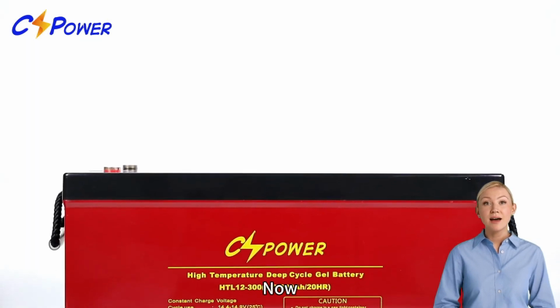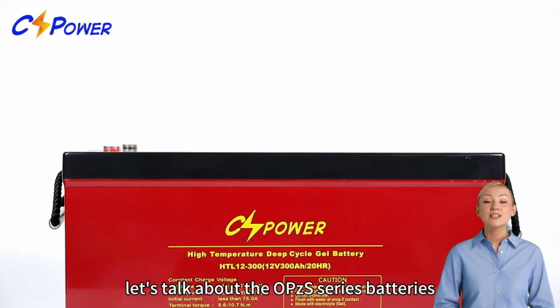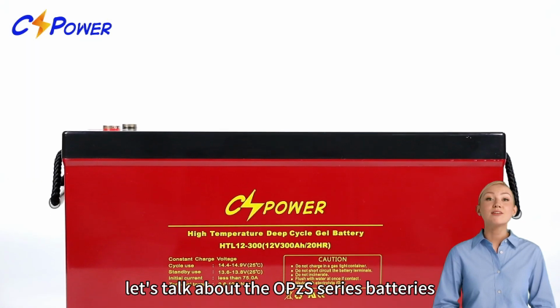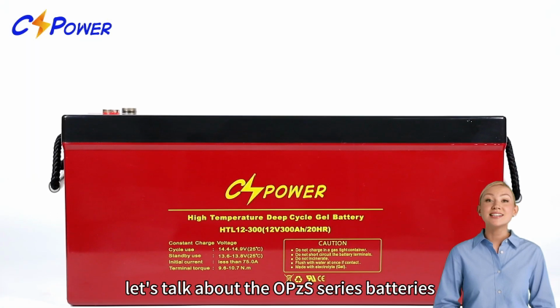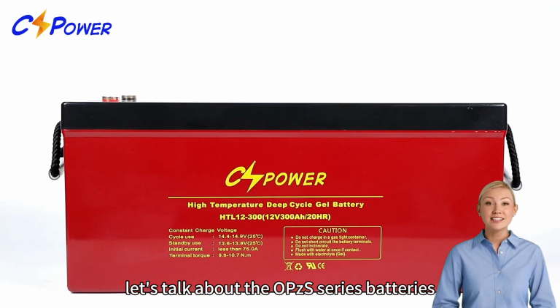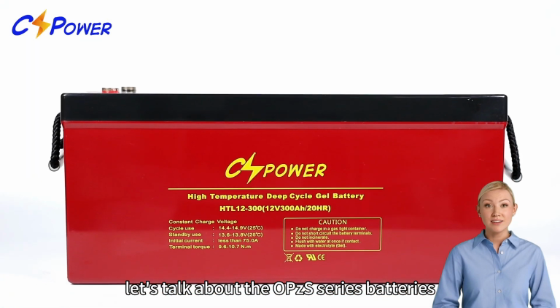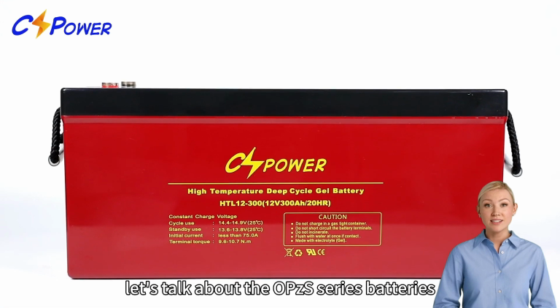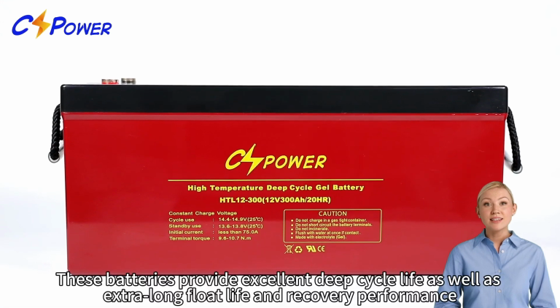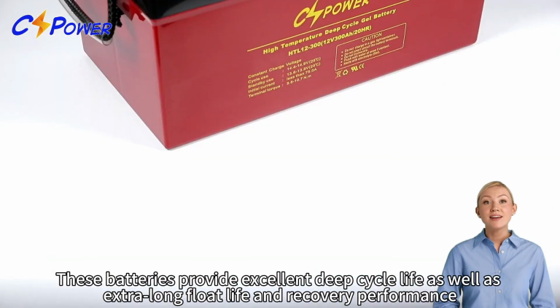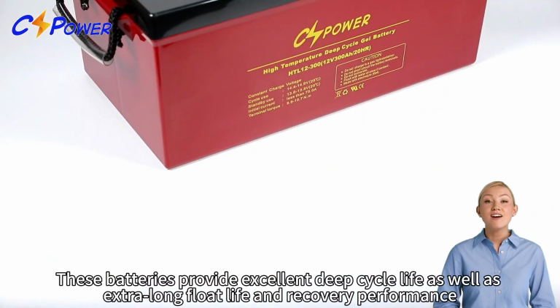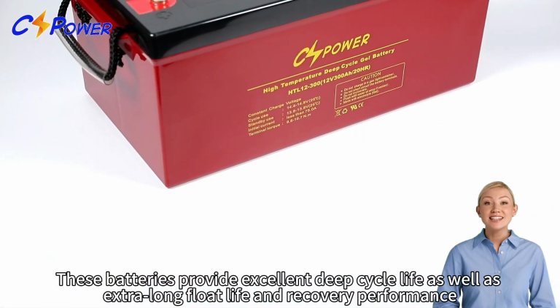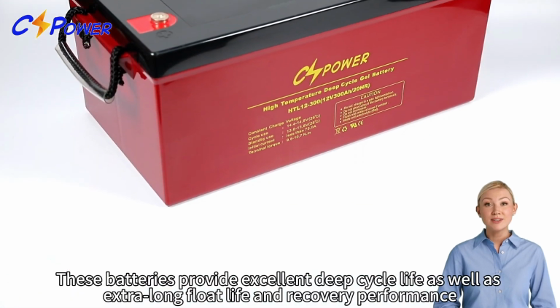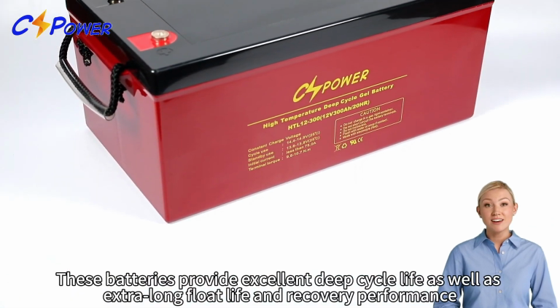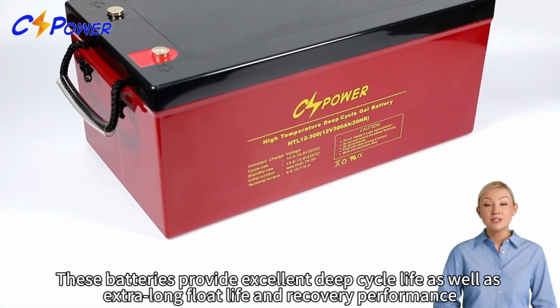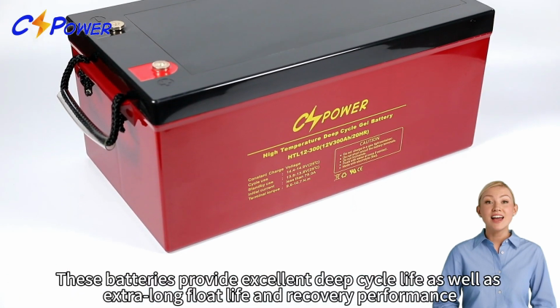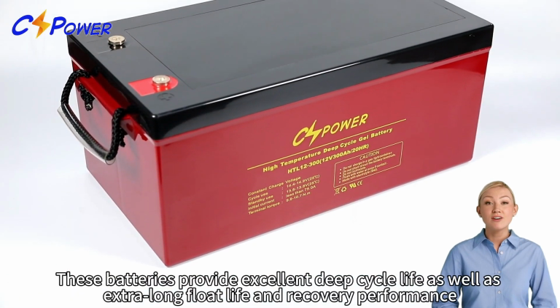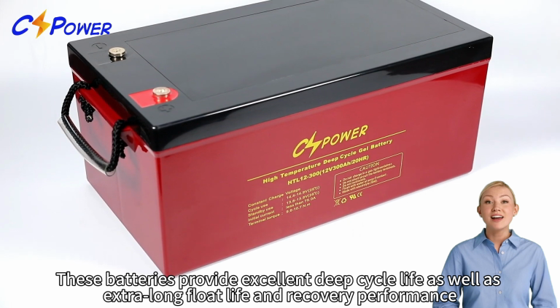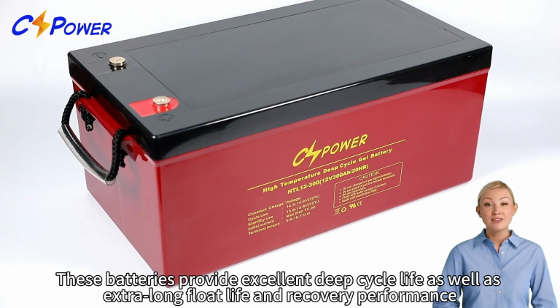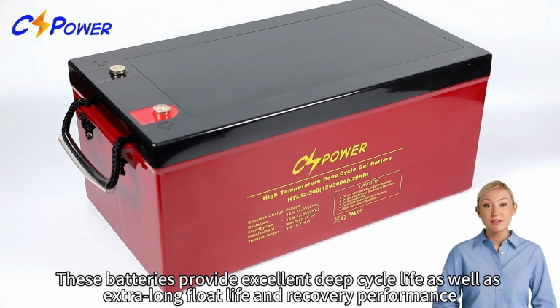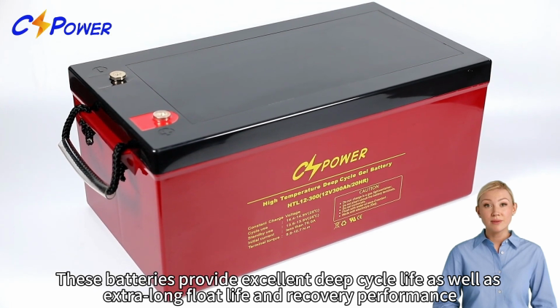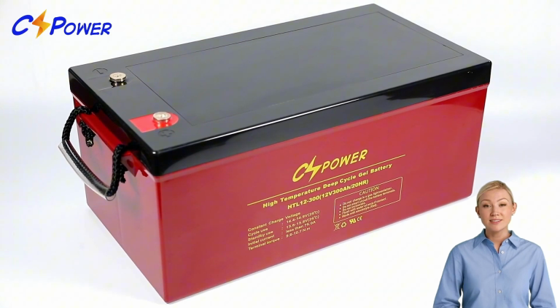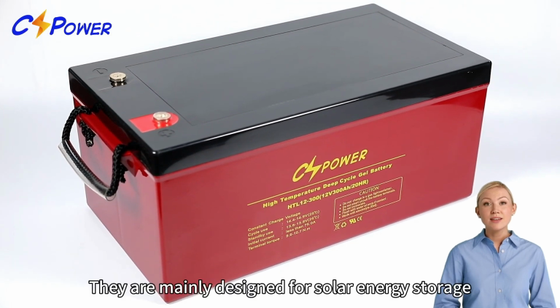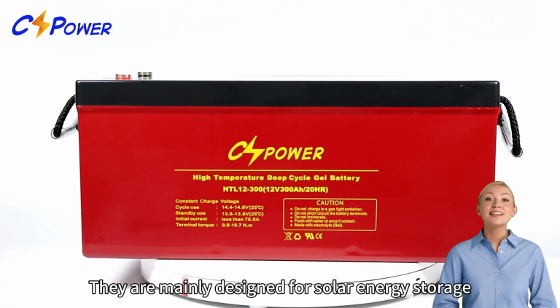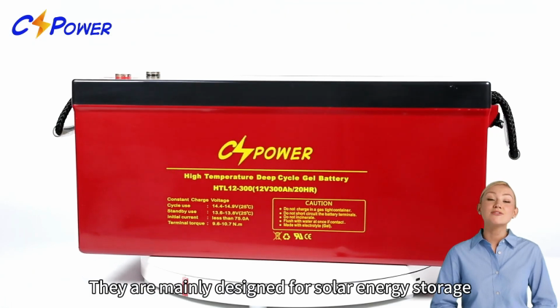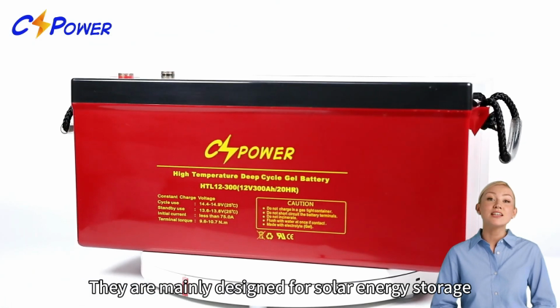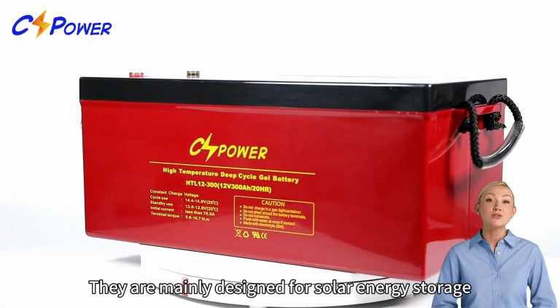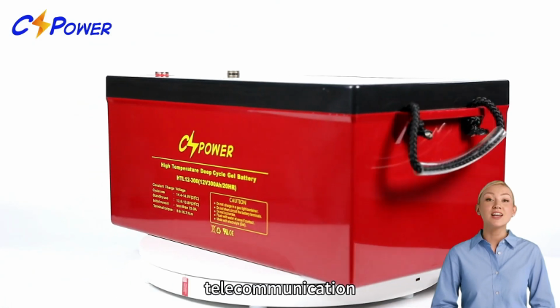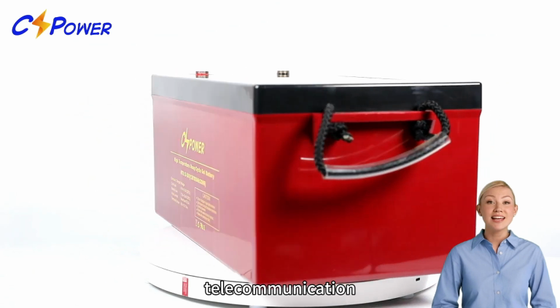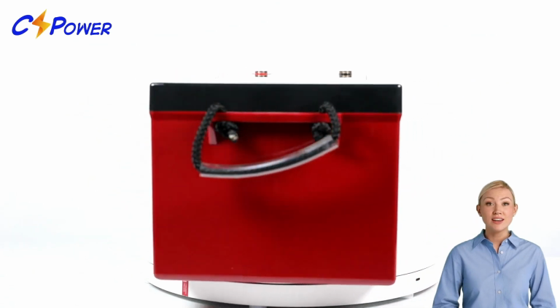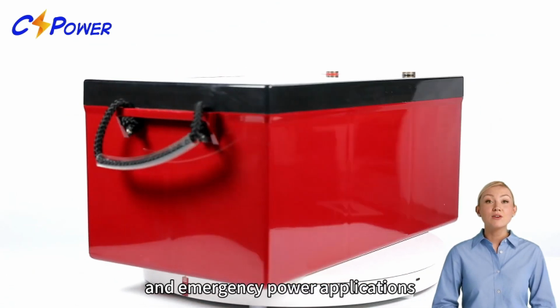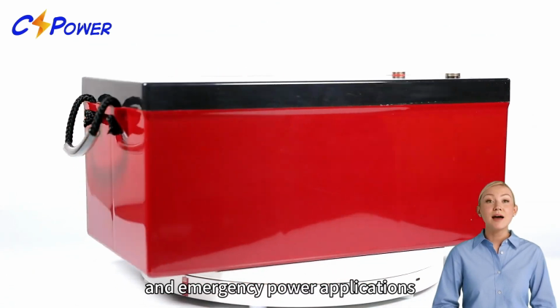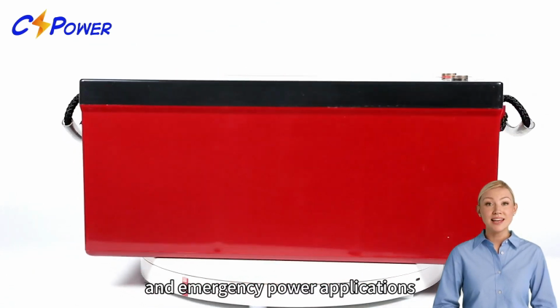Now let's talk about the OPZS series batteries. These batteries provide excellent deep cycle life as well as extra long float life and recovery performance. They're mainly designed for solar energy storage, telecommunication and emergency power applications.